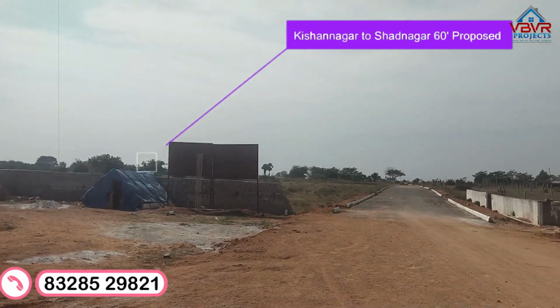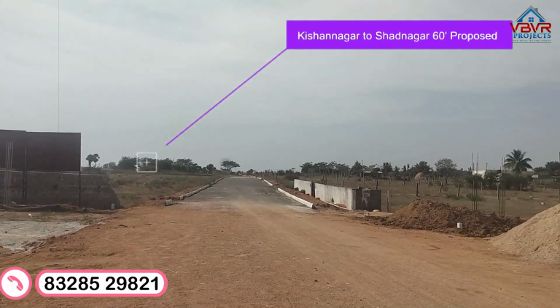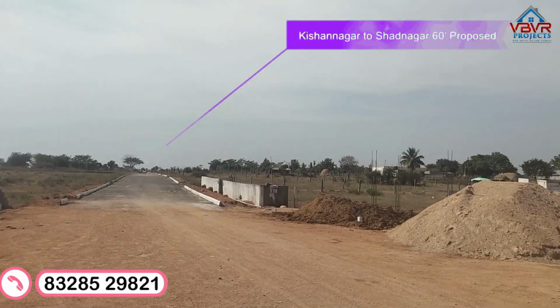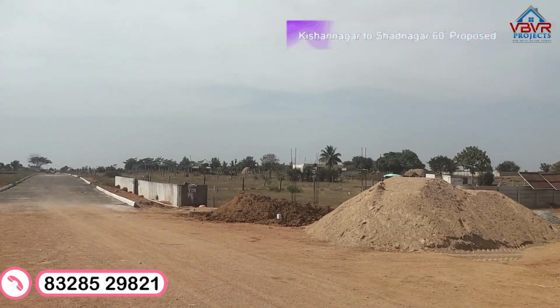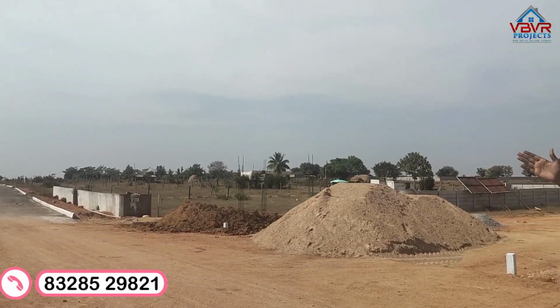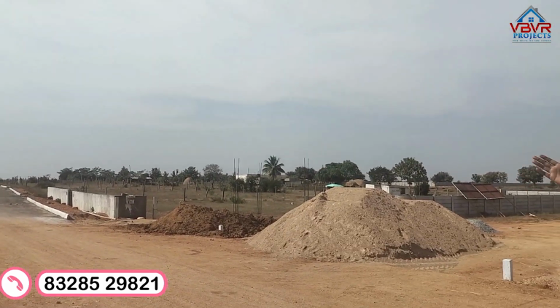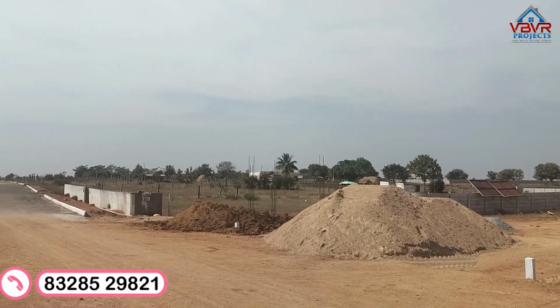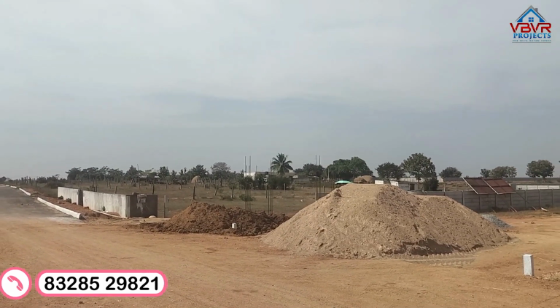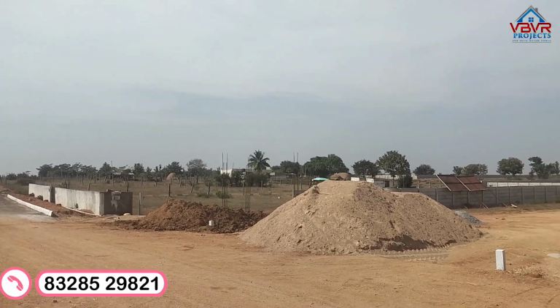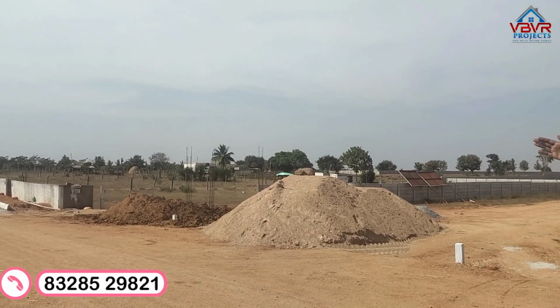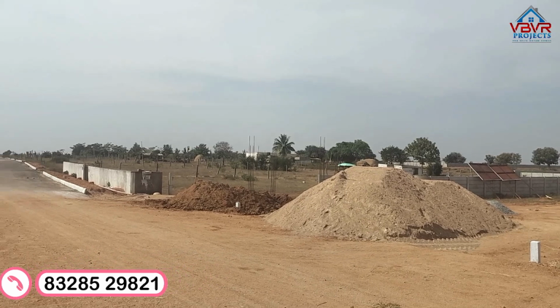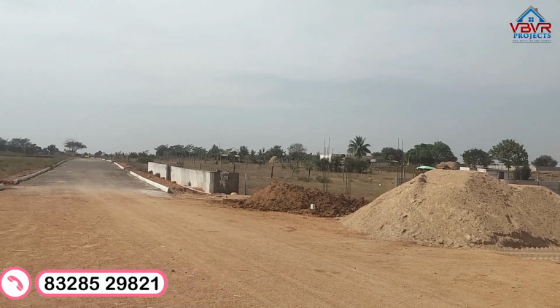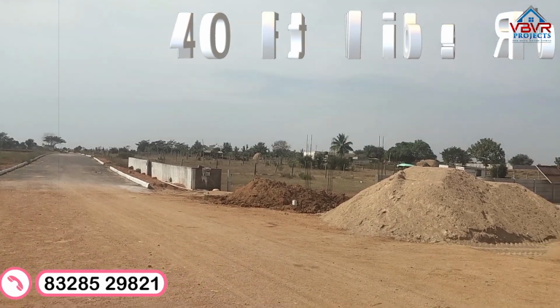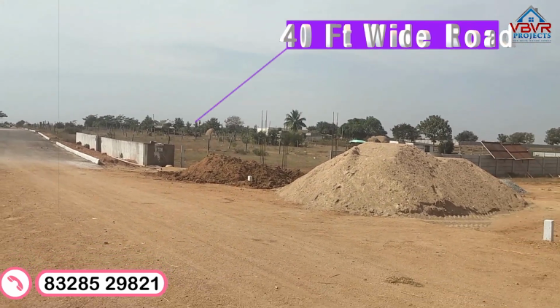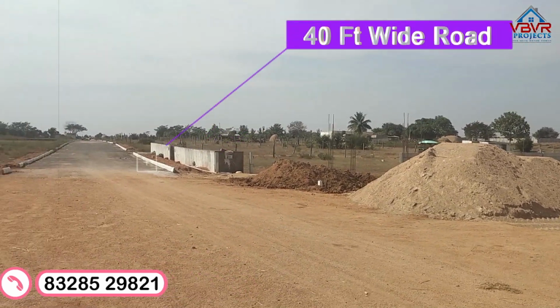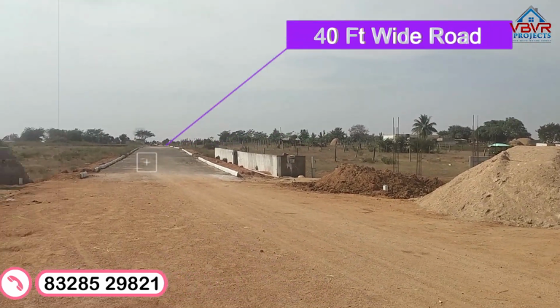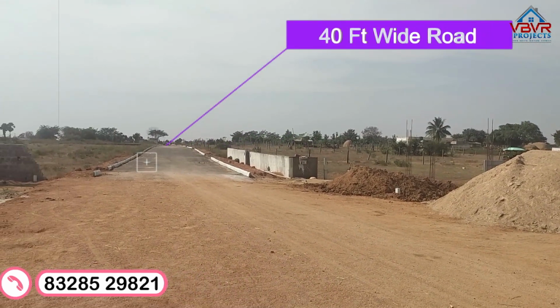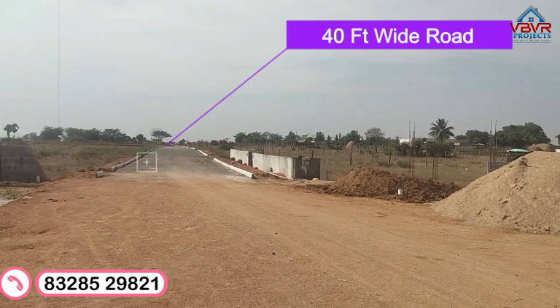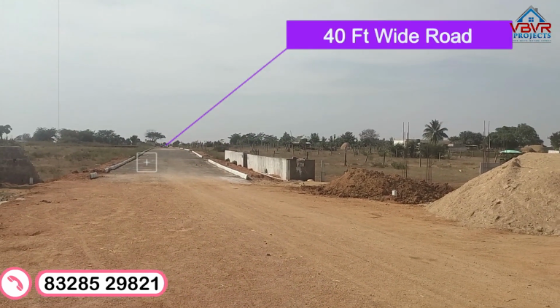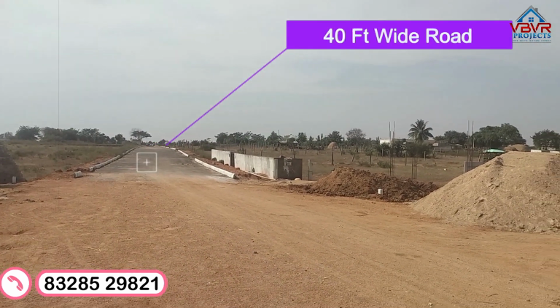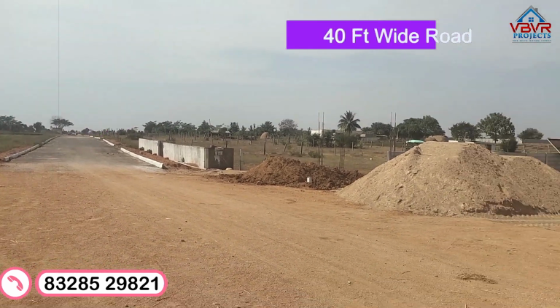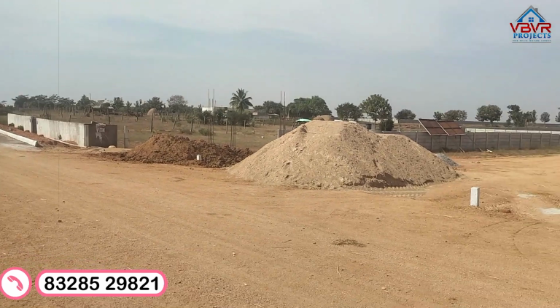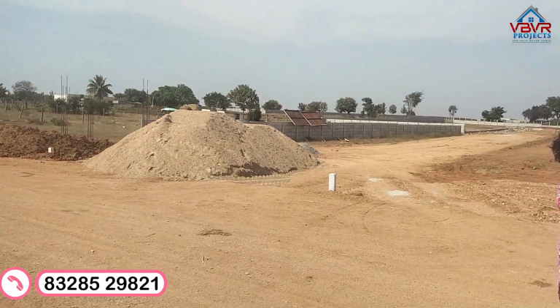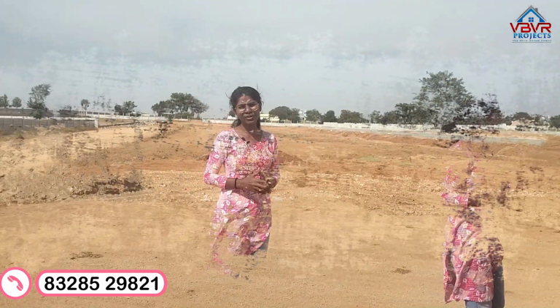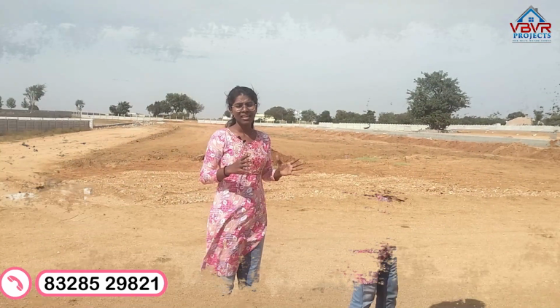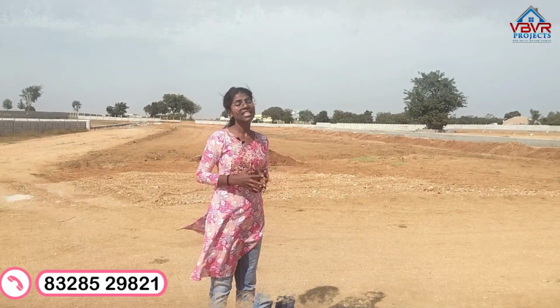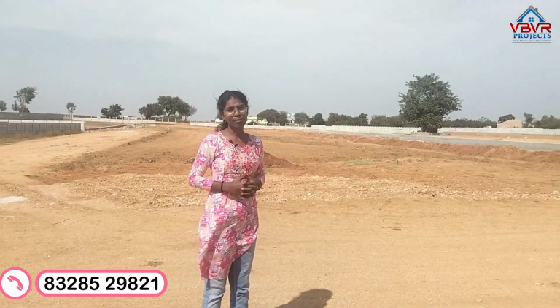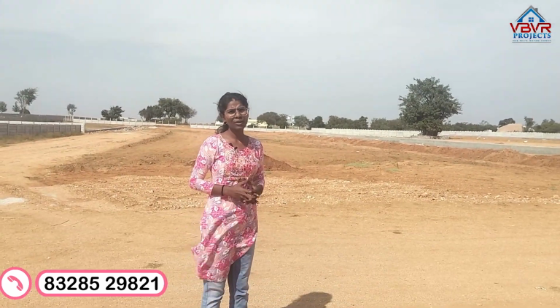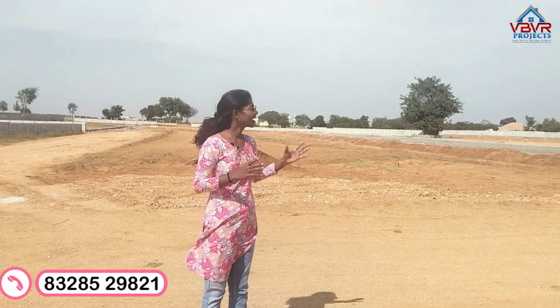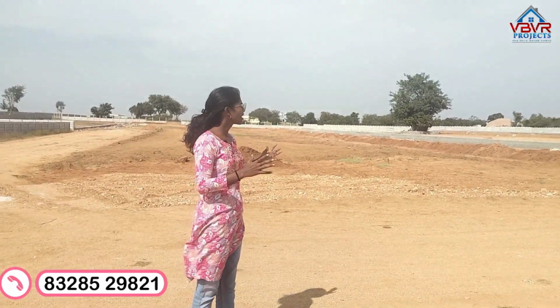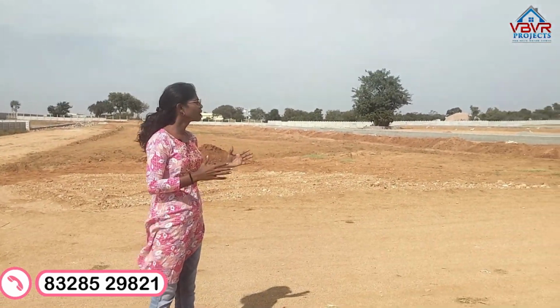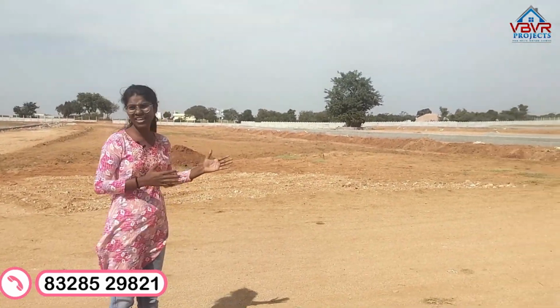We have a 30 feet wide road, a 60 feet wide road, and a 40 feet wide road on the main road. We have a DTCP-approved layout.